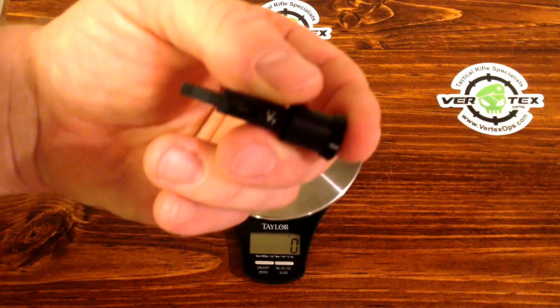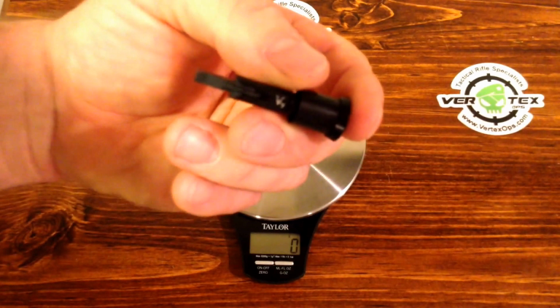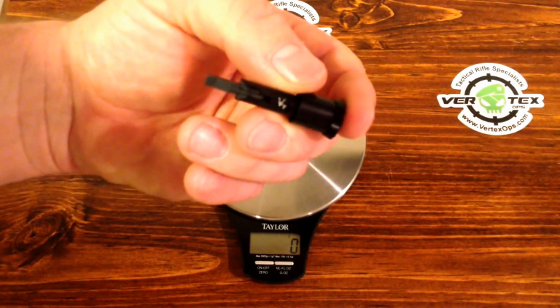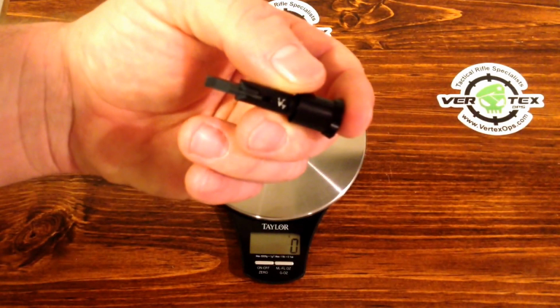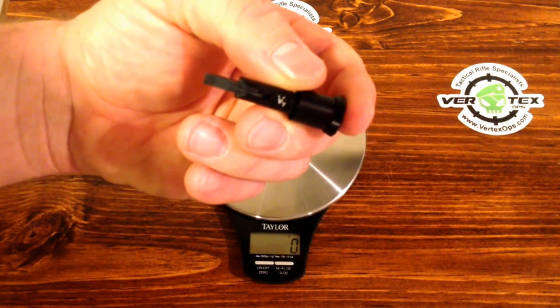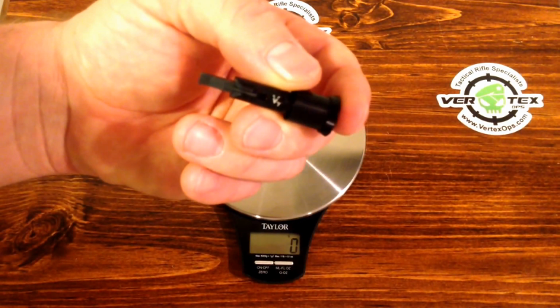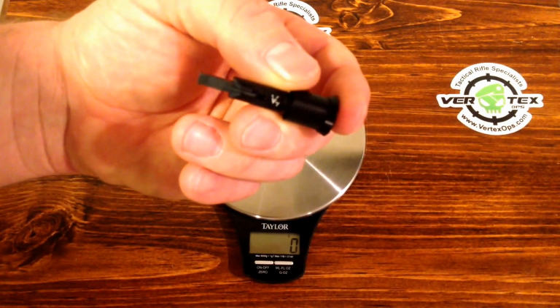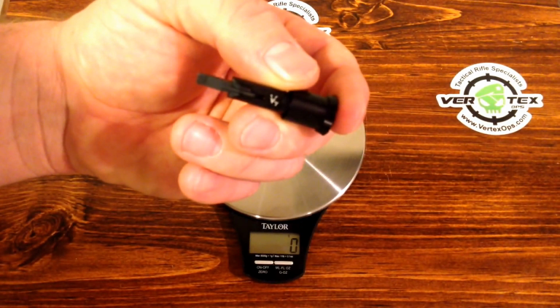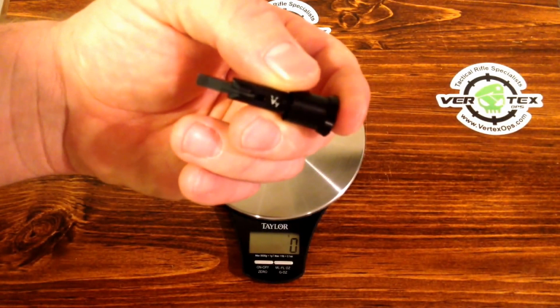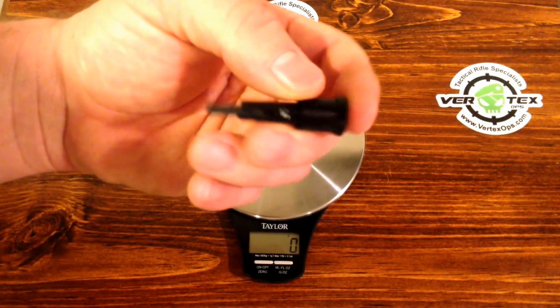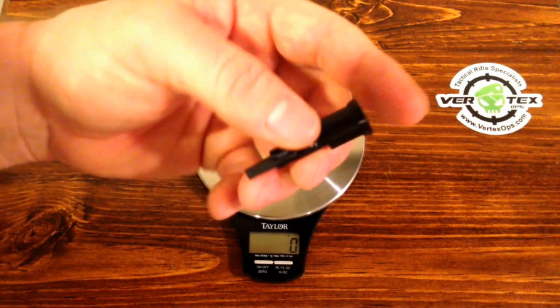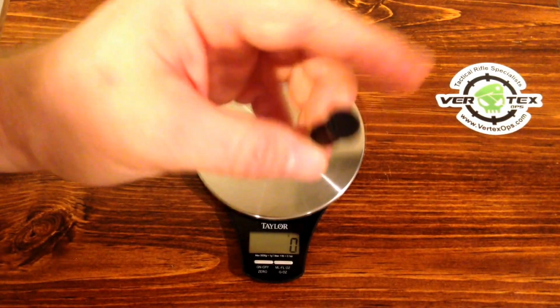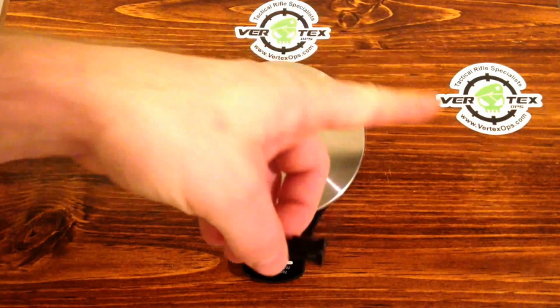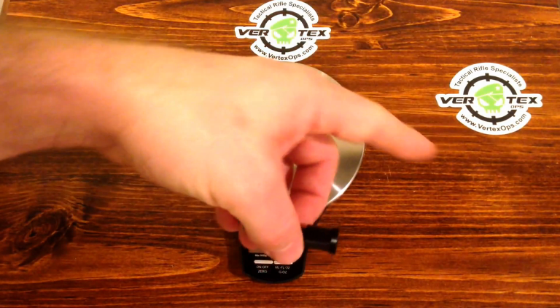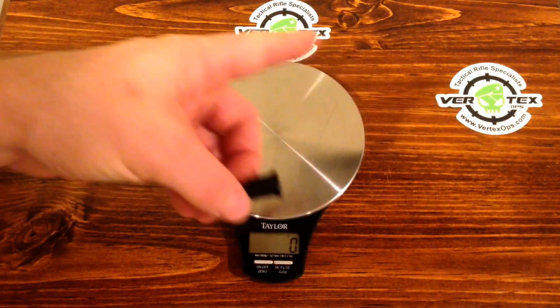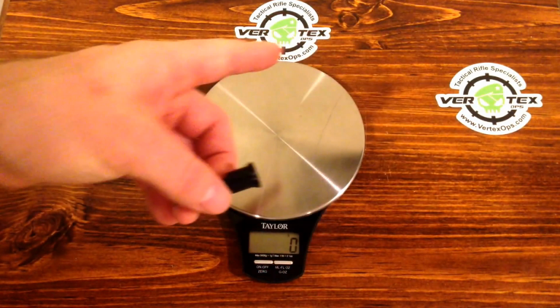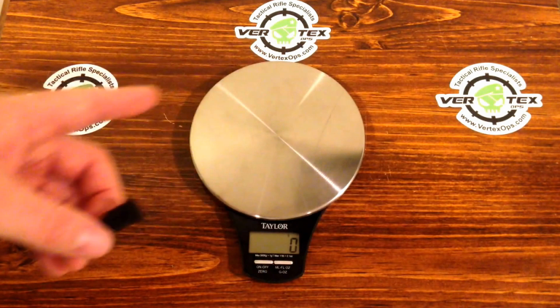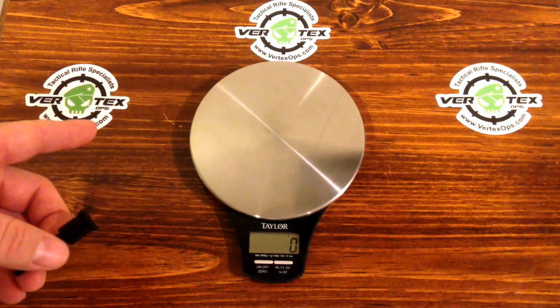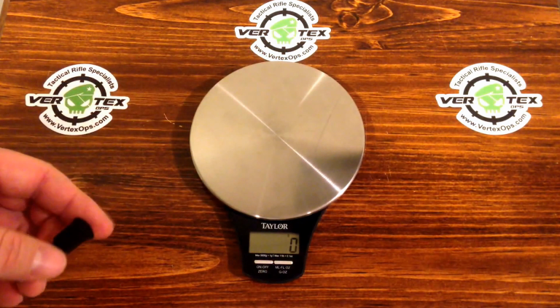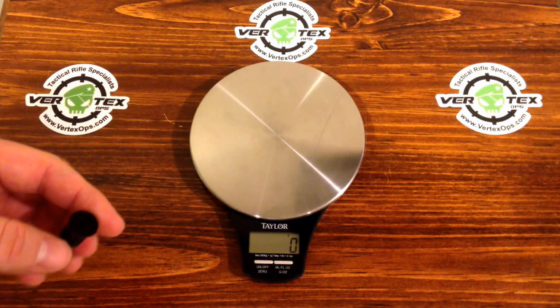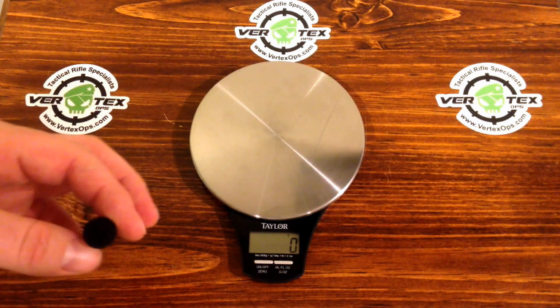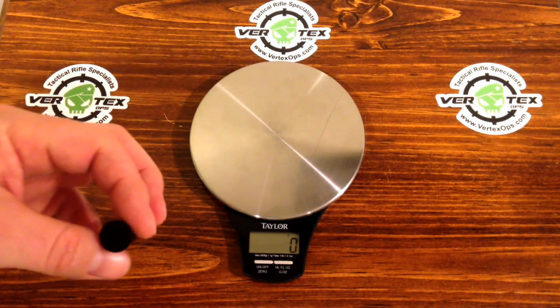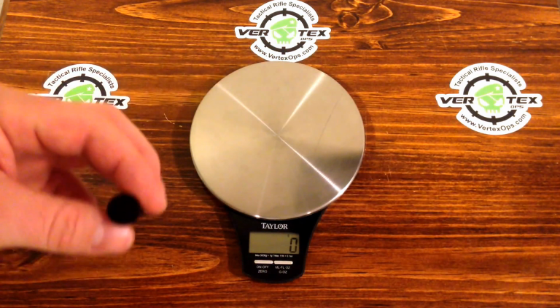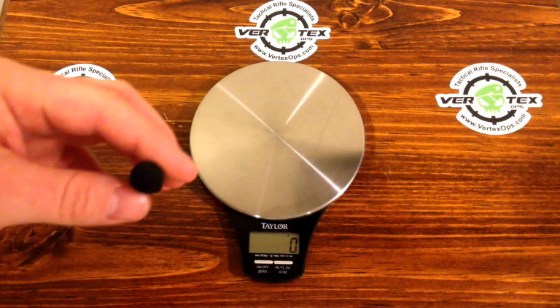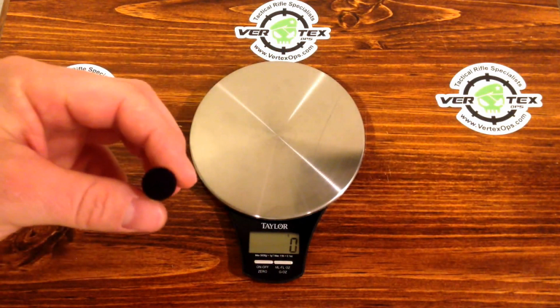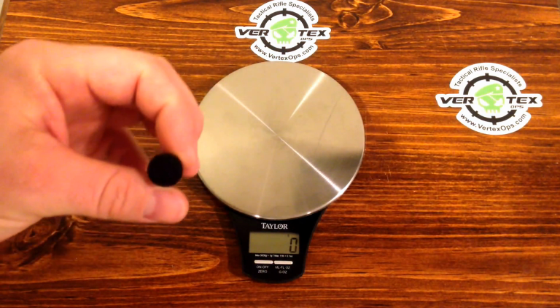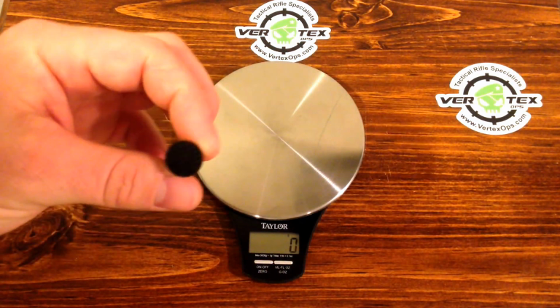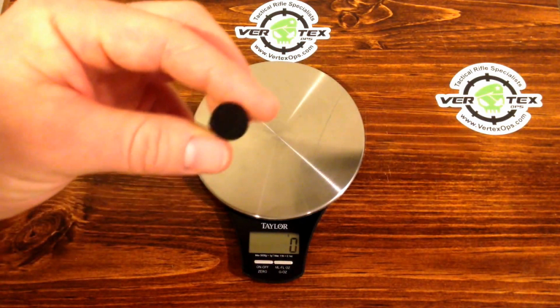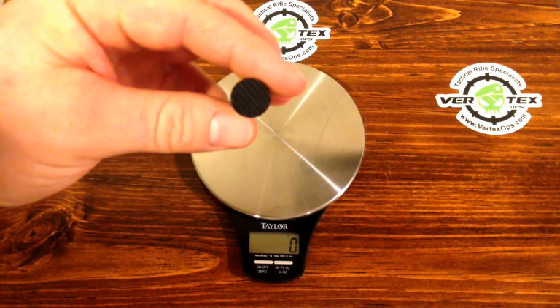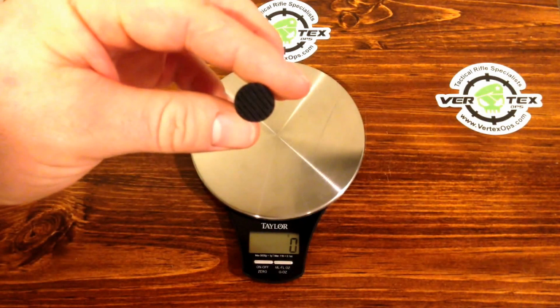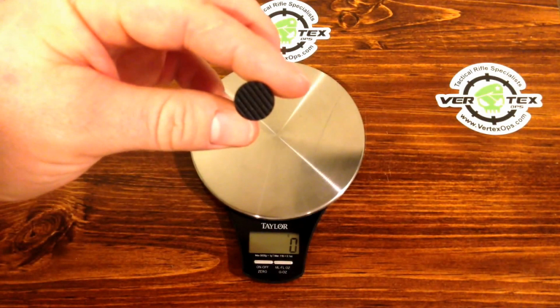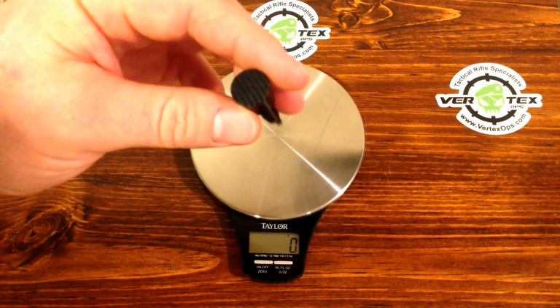It has the V7 engraved on the inside of this. It's being sold by vertekops.com — here, here, and here. I'll attach a link down in the description below; you can click on it and check out their stuff.